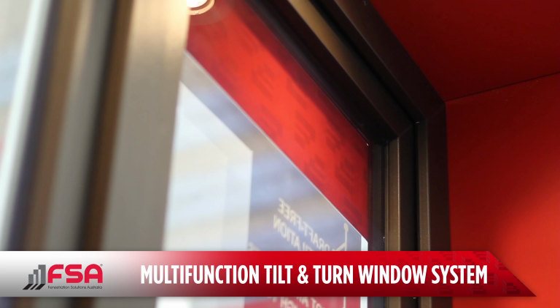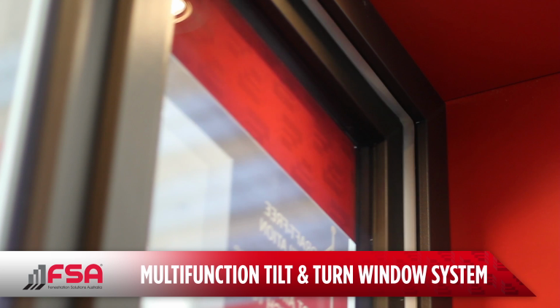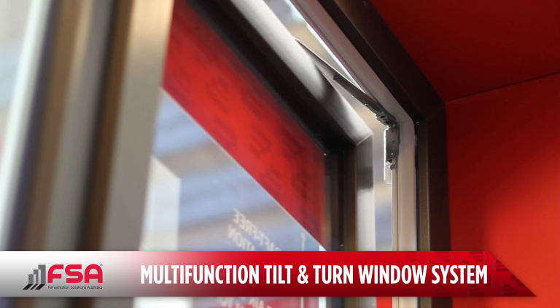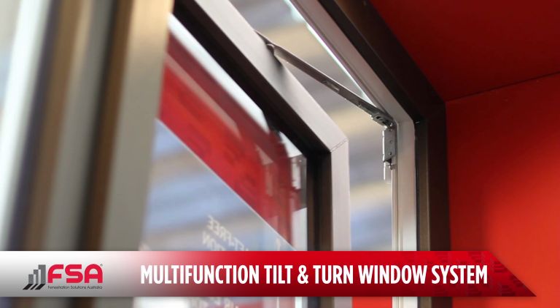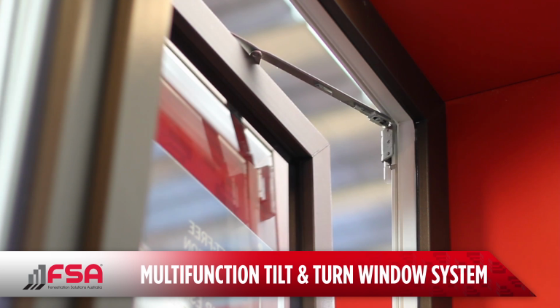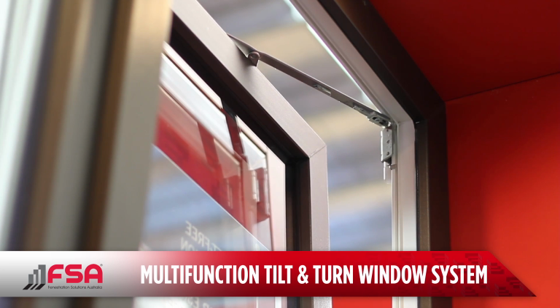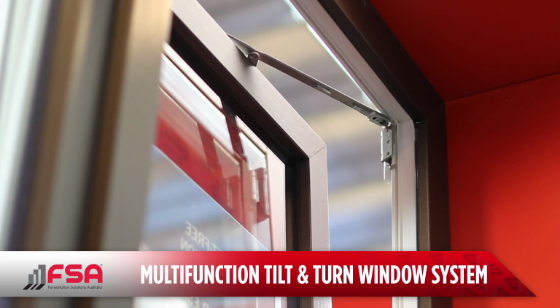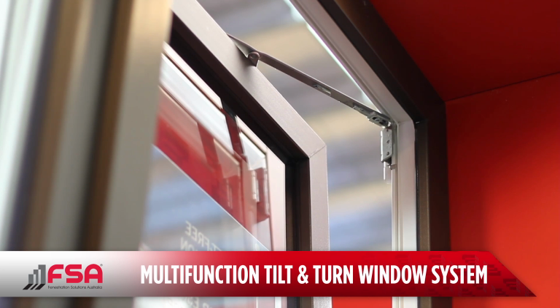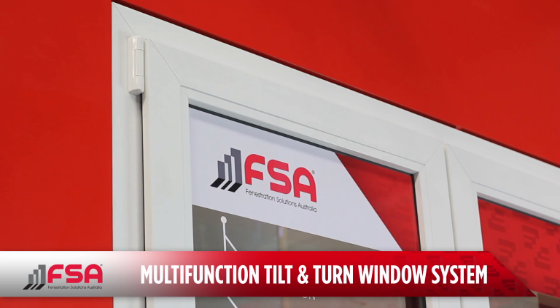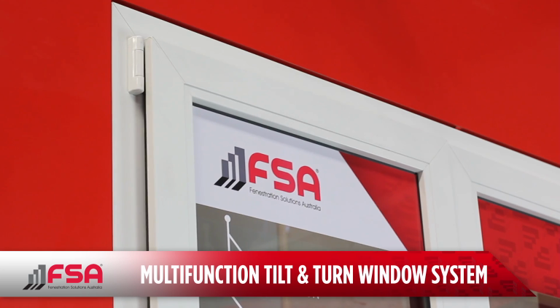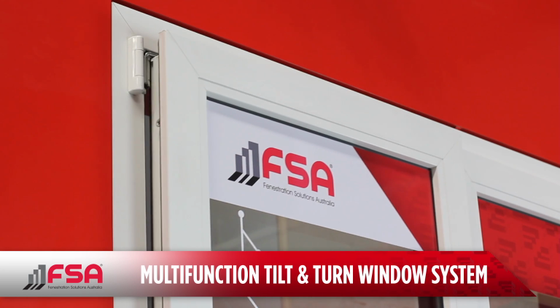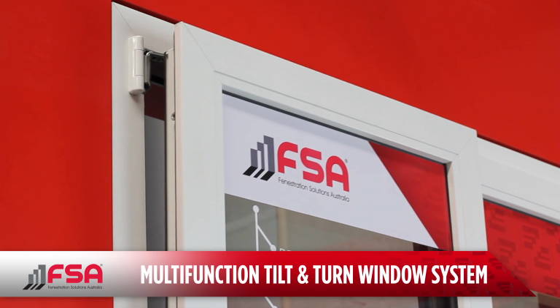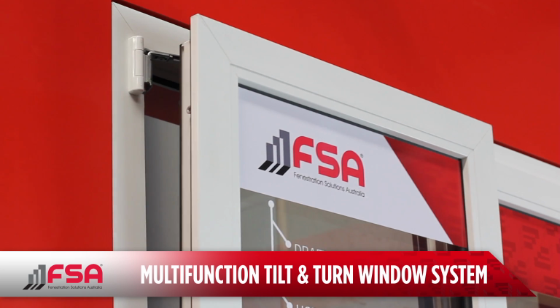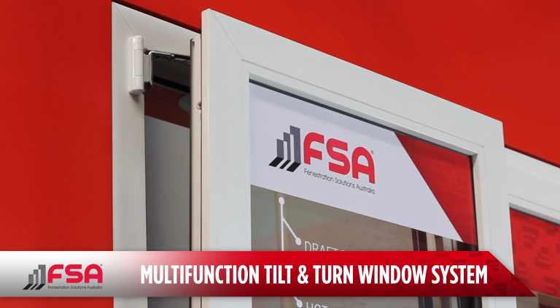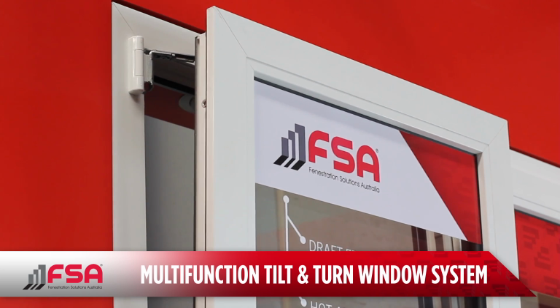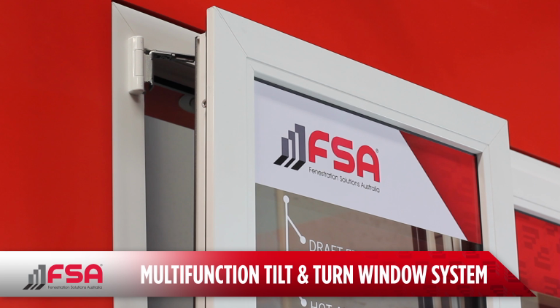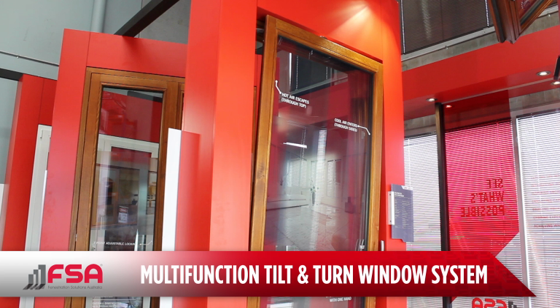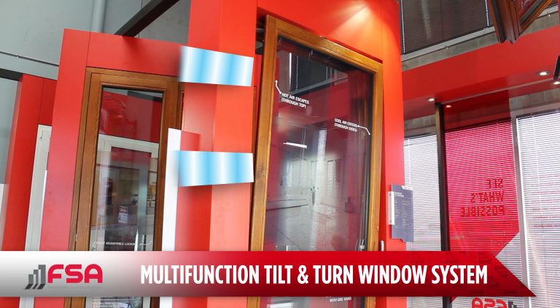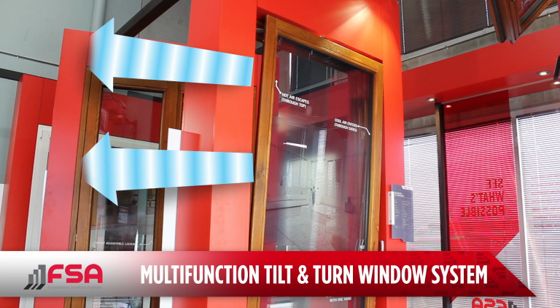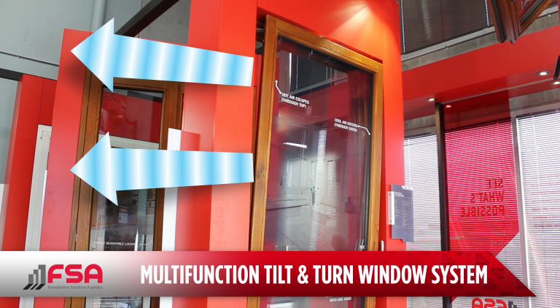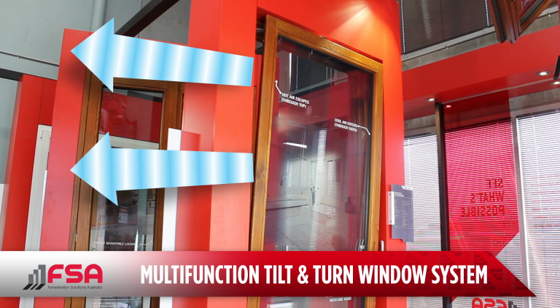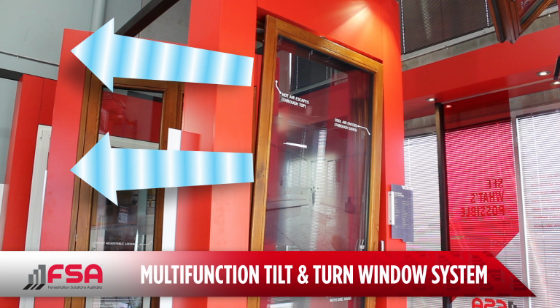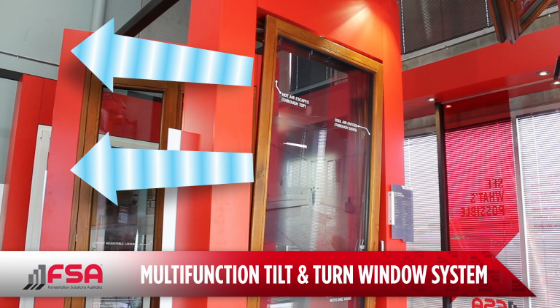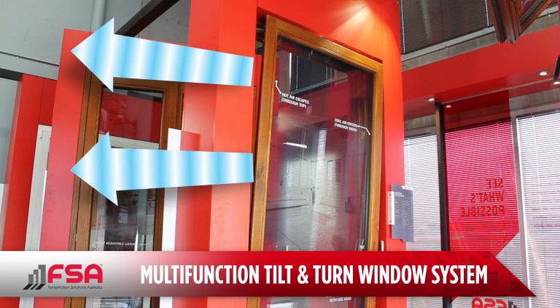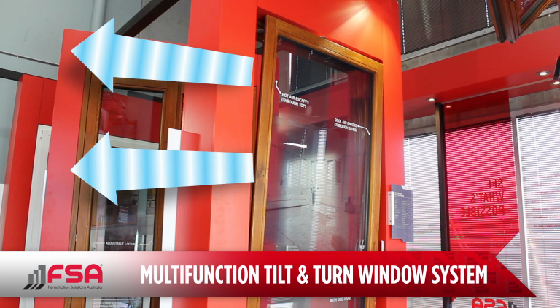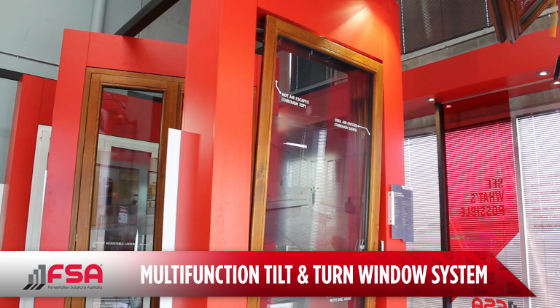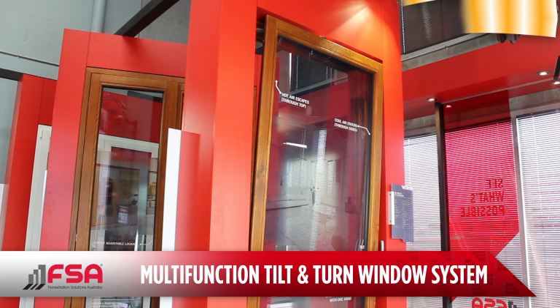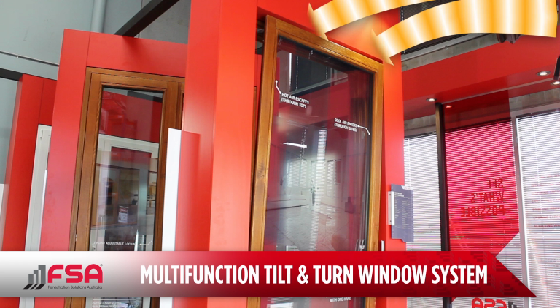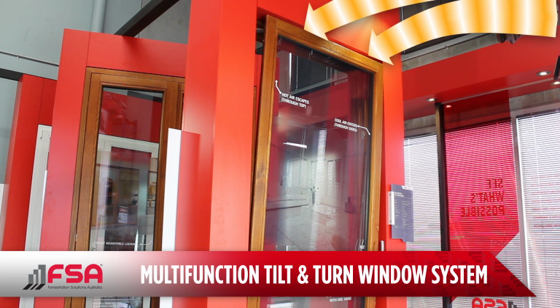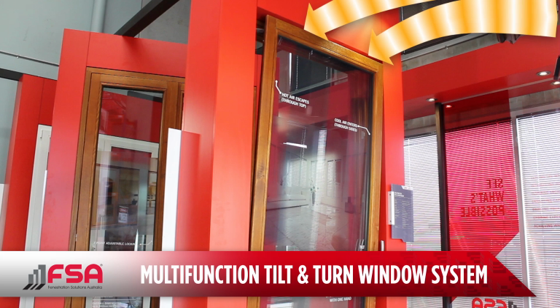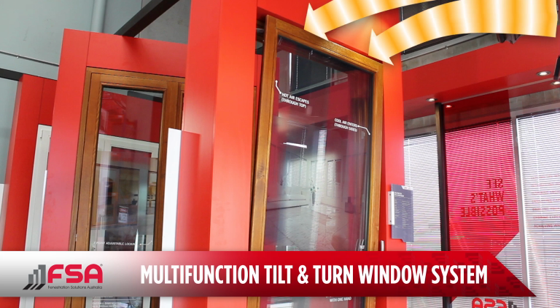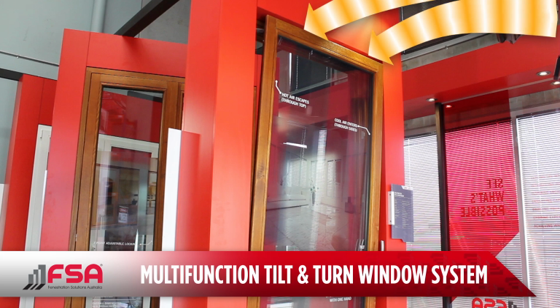In the tilt position, the system allows the window to tilt inwards for optimal ventilation without the draft. The outside air can enter via the sides of the window while the hotter room air purges through the top.